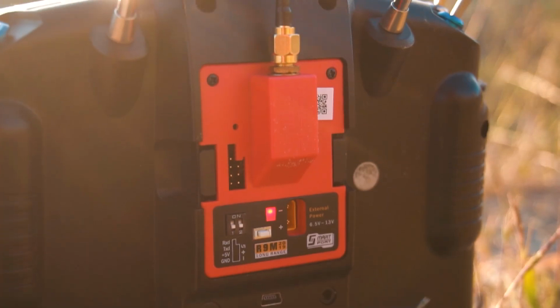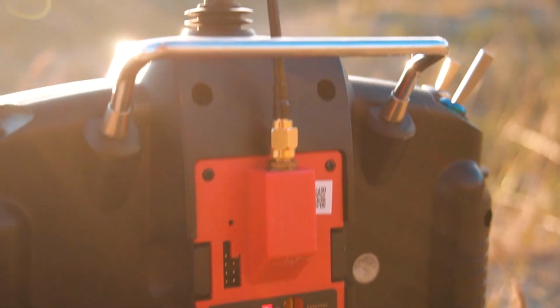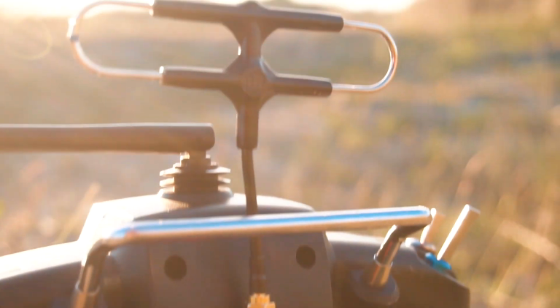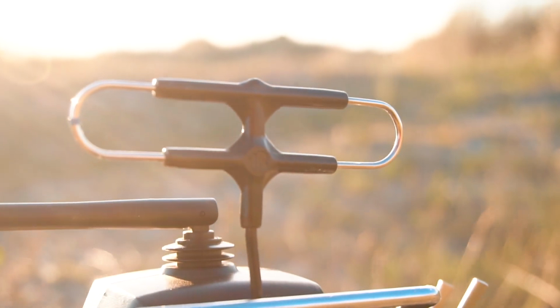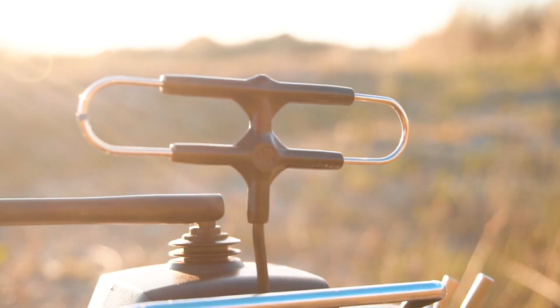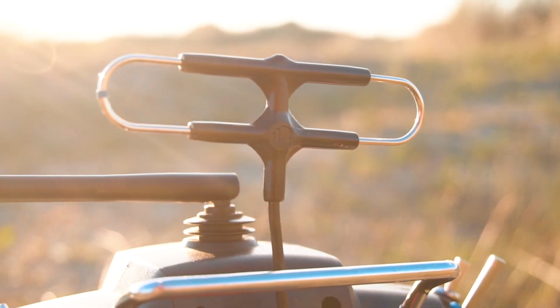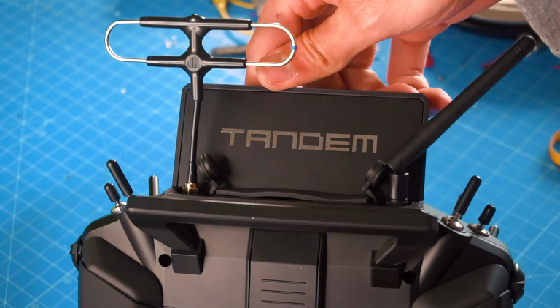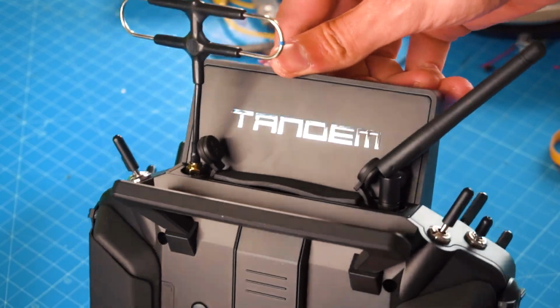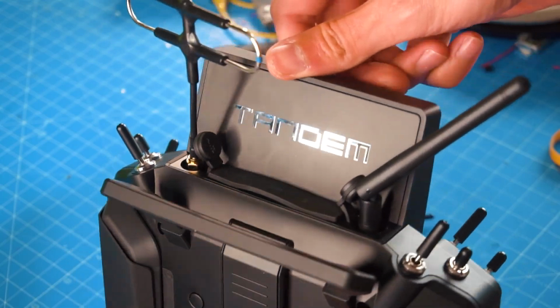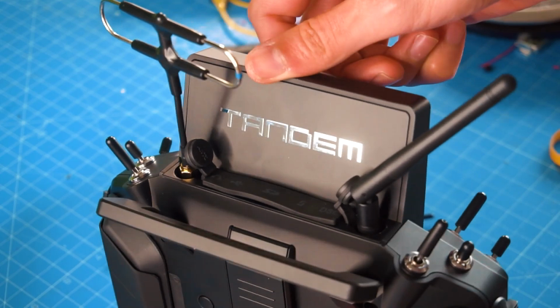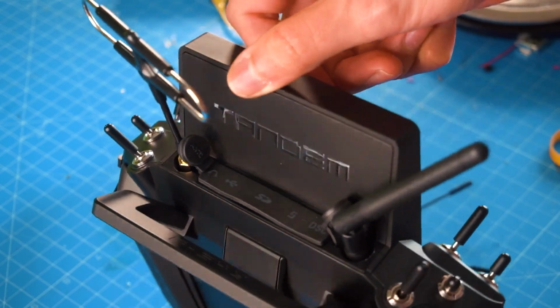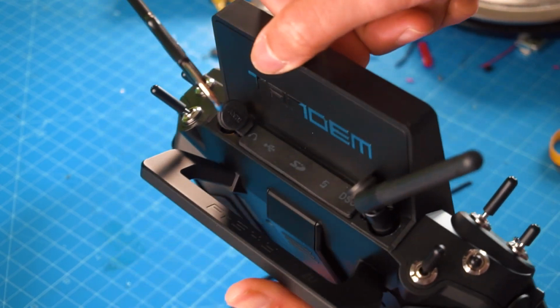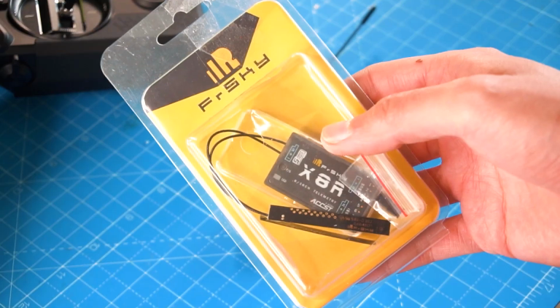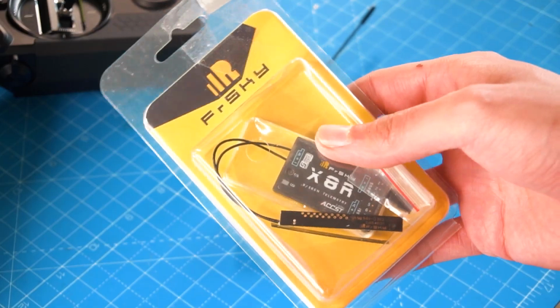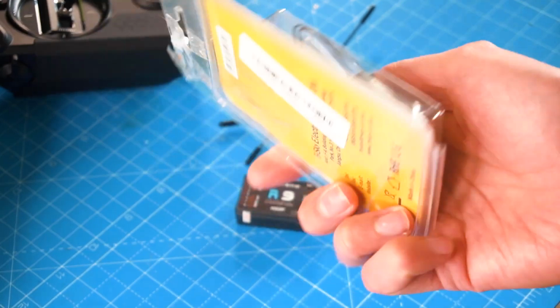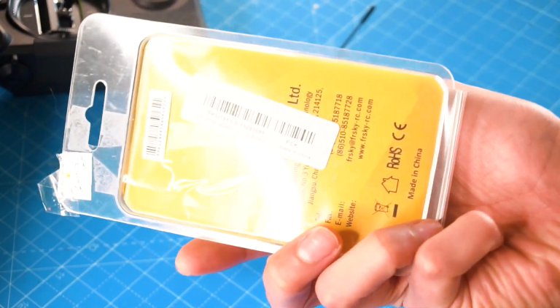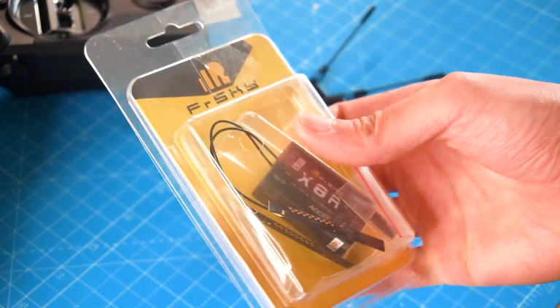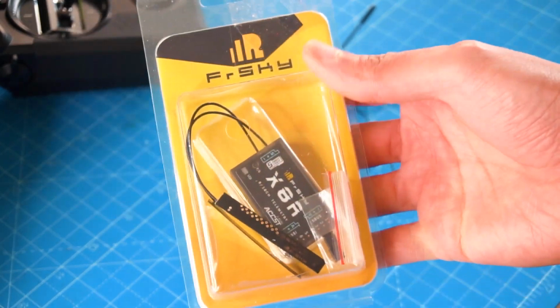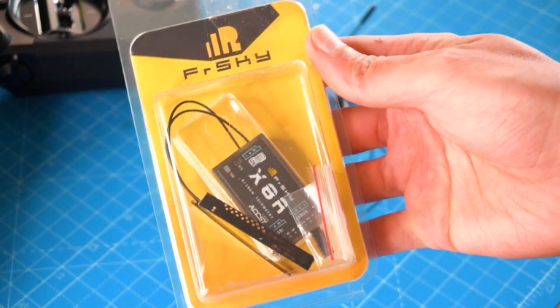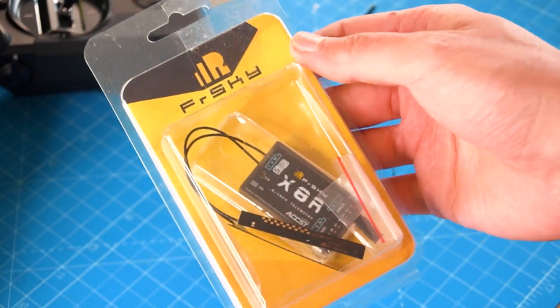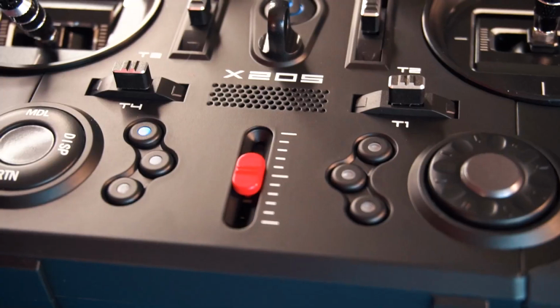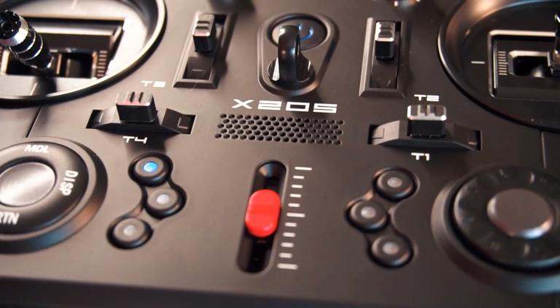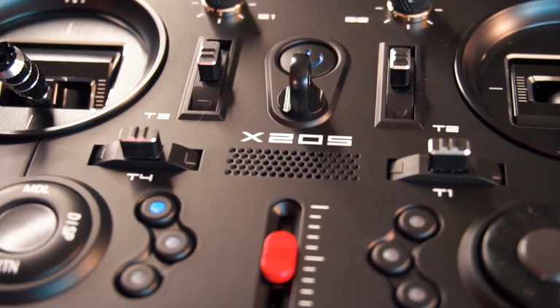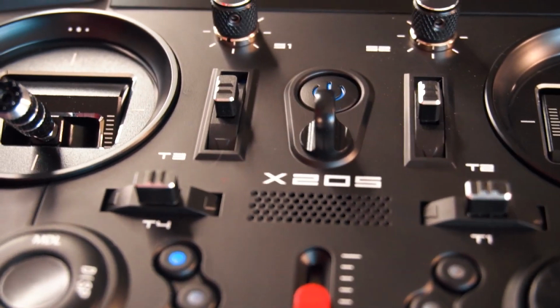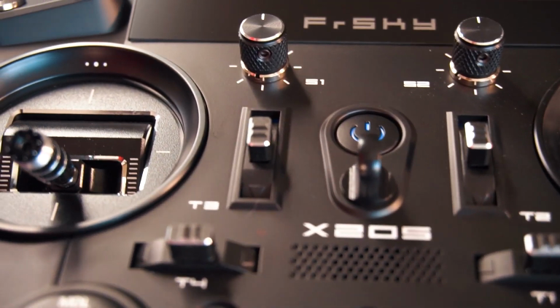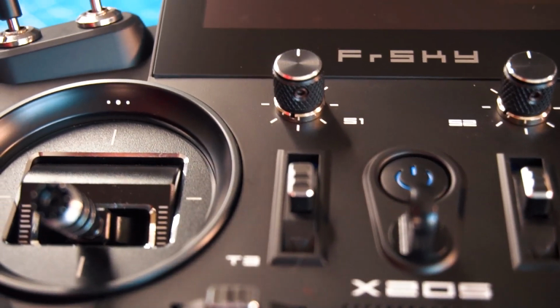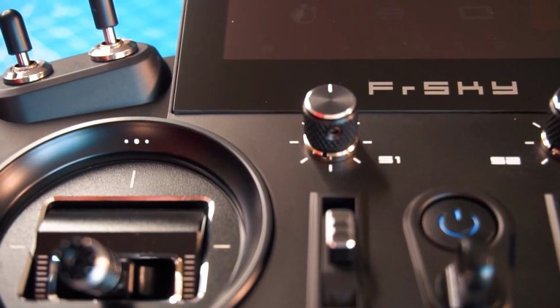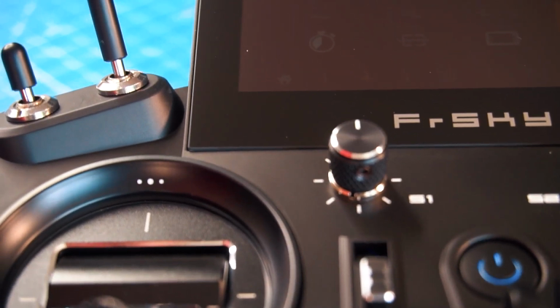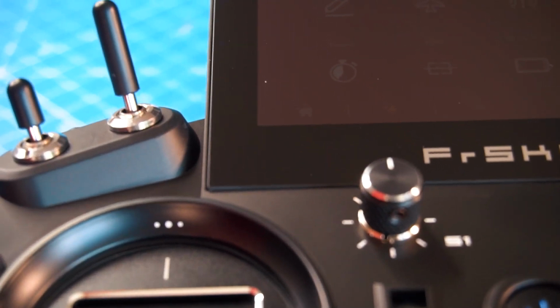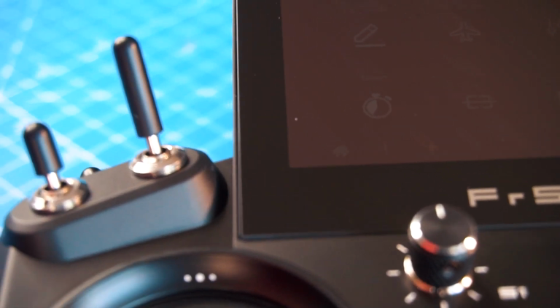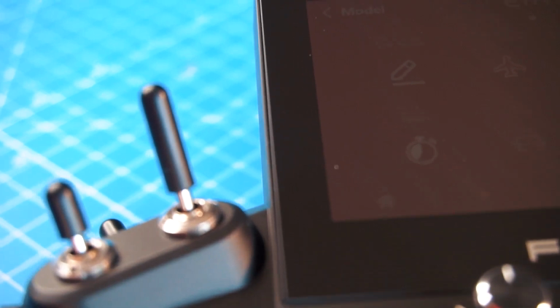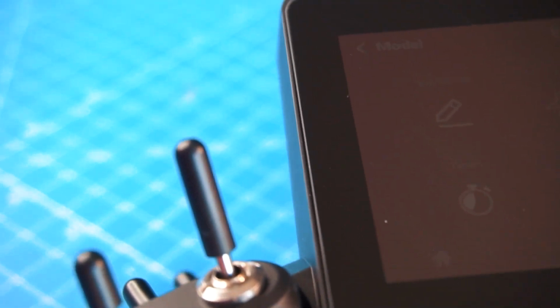Better yet, the new upcoming receivers will use the two bands for an incredible redundancy radio link. It's also compatible with most receivers of previous versions and protocols, except the T8 receivers. For the others, you might have to update the firmware.